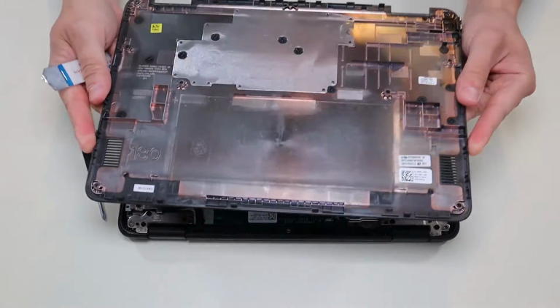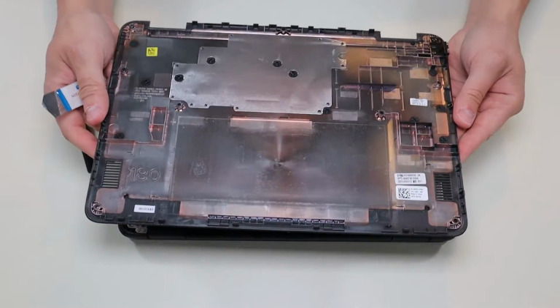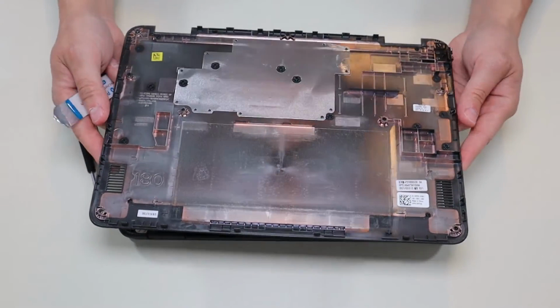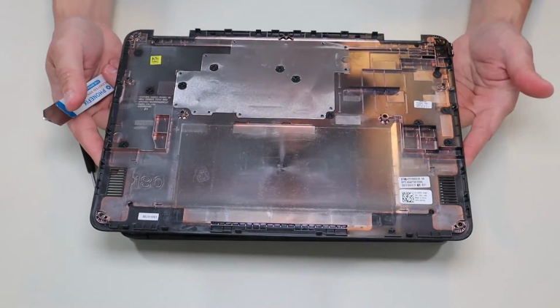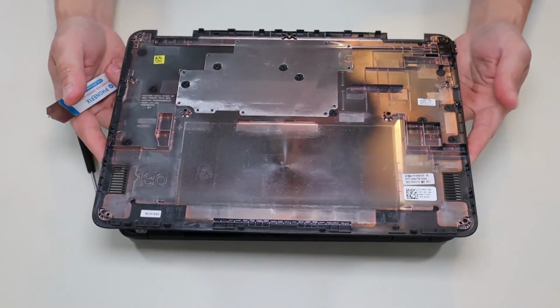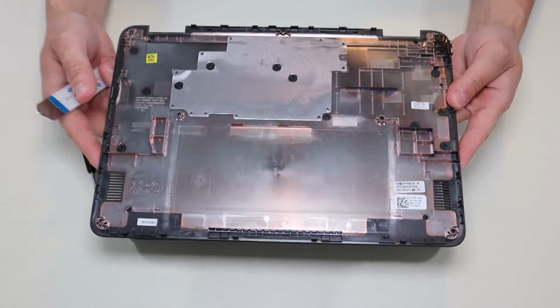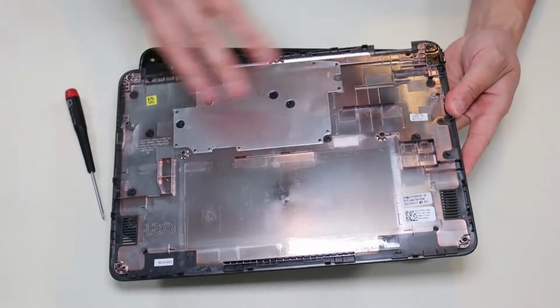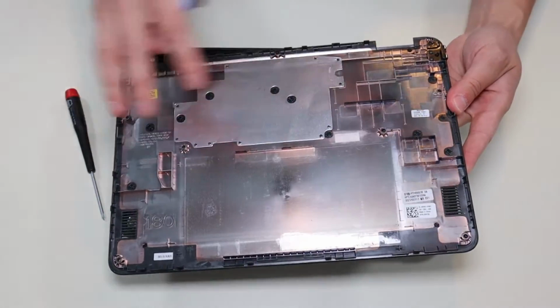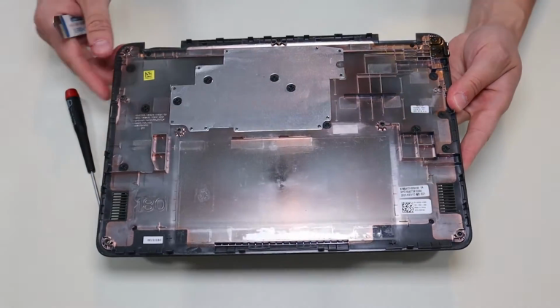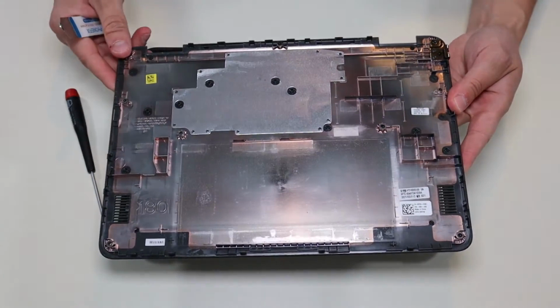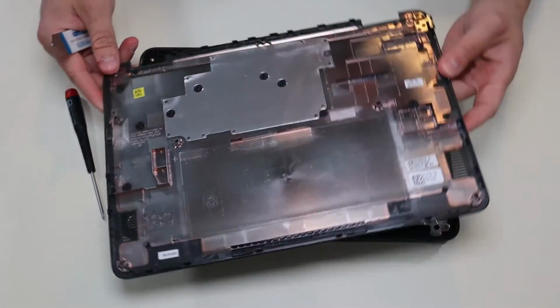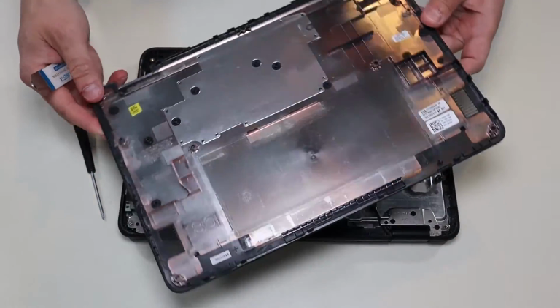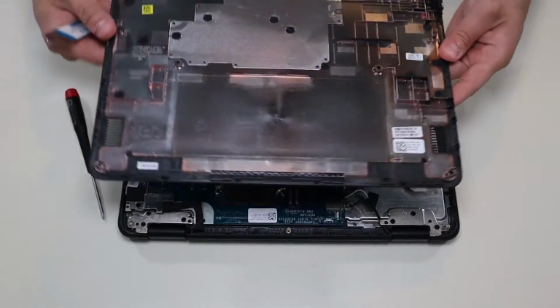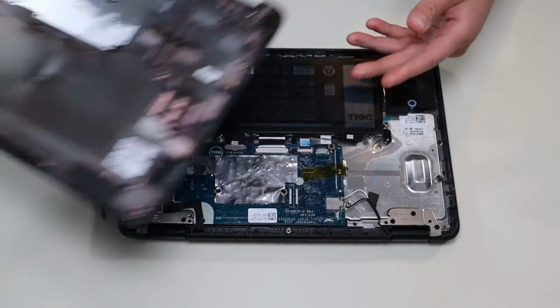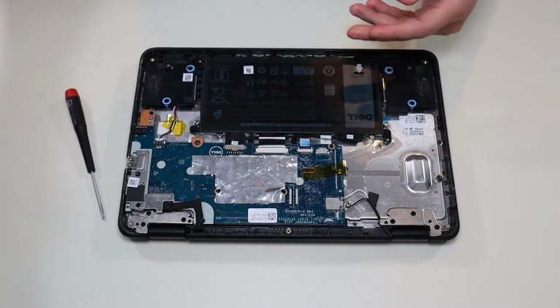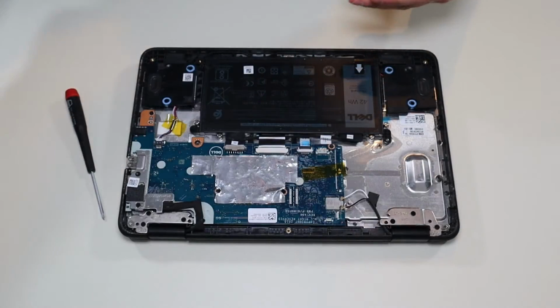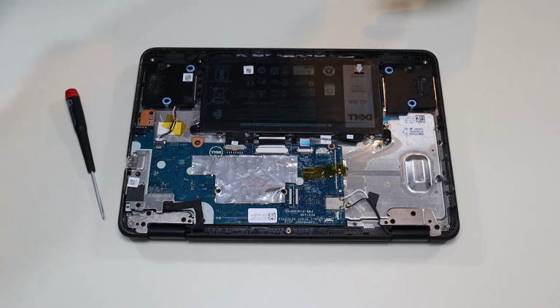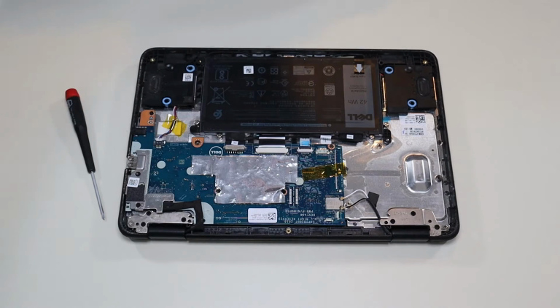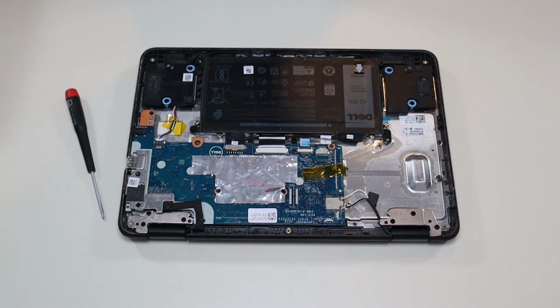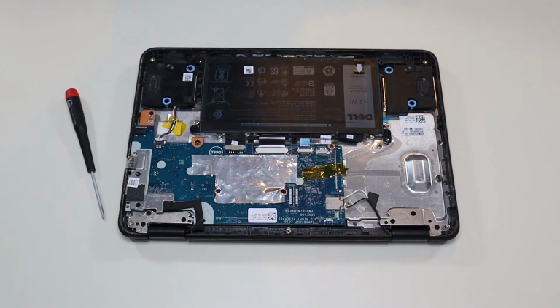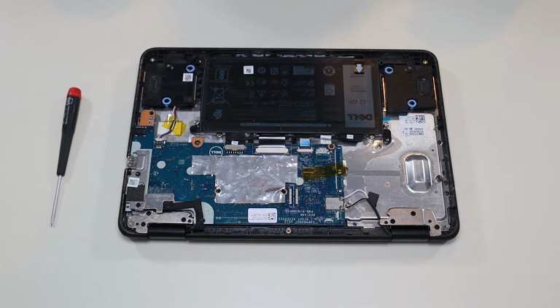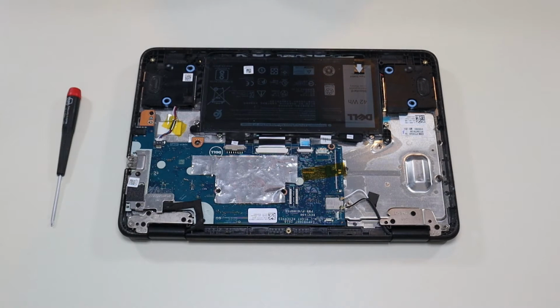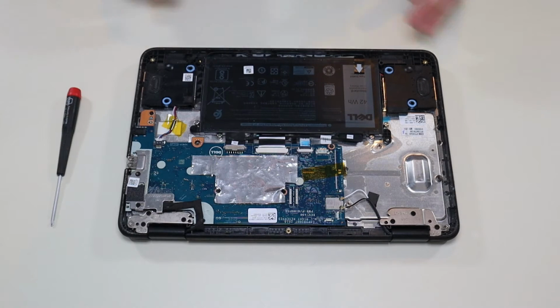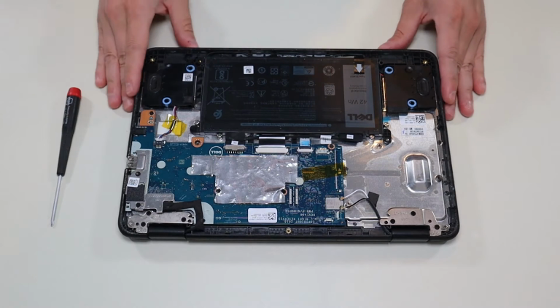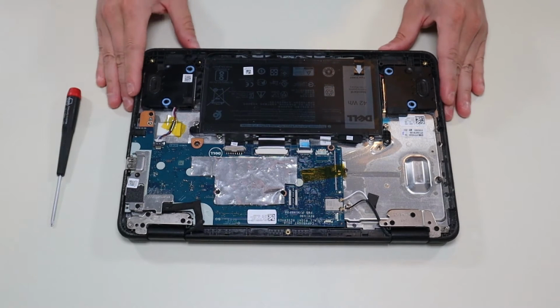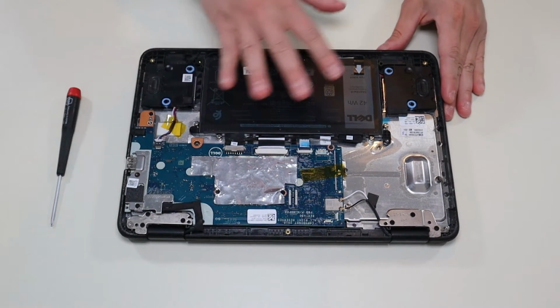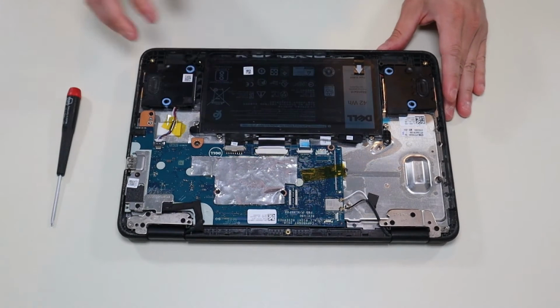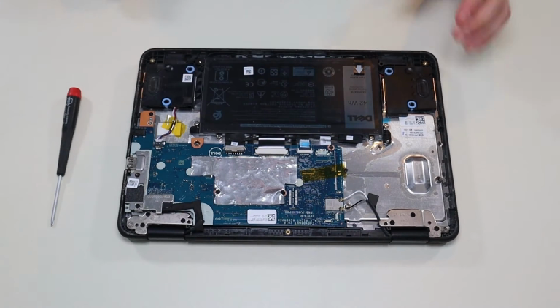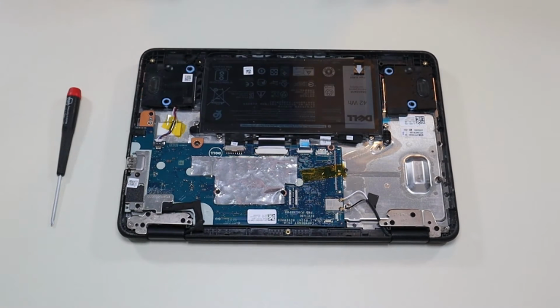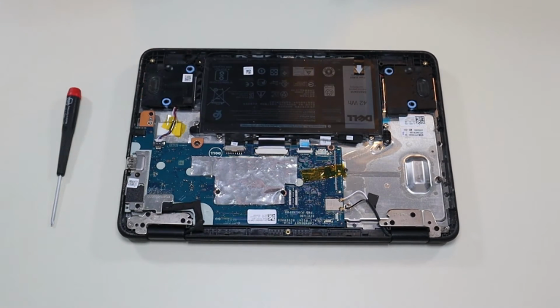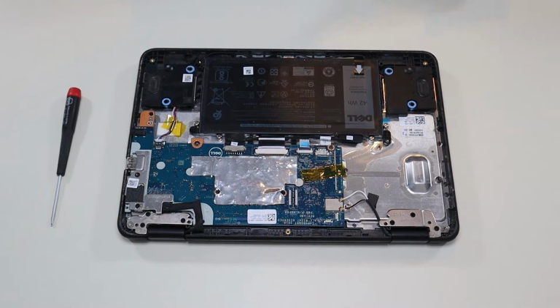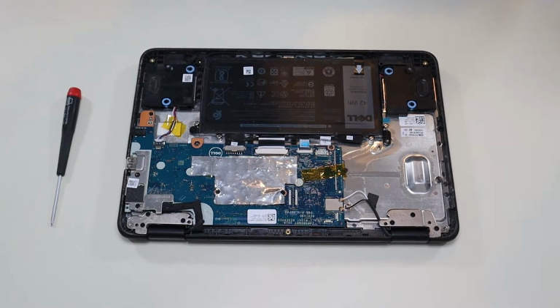Okay so that comes off pretty easily. There's nothing really on the bottom of that so we'll put that aside. After you take your bottom case off, this is what you're looking at for the inside of your computer.